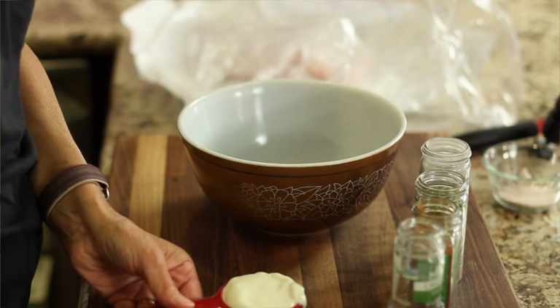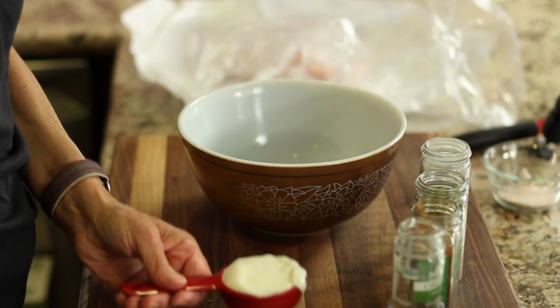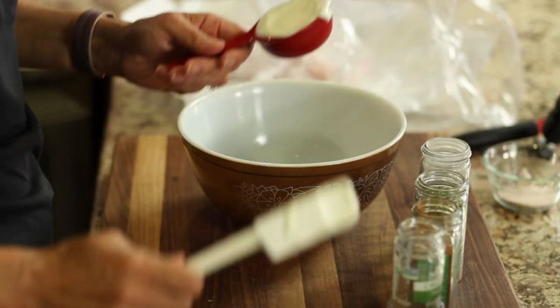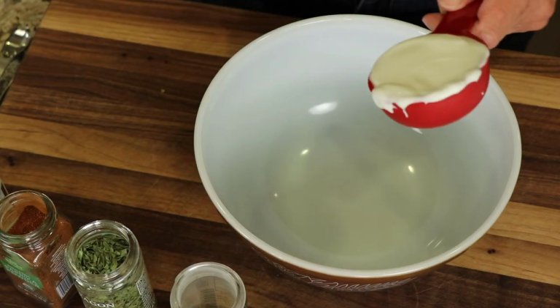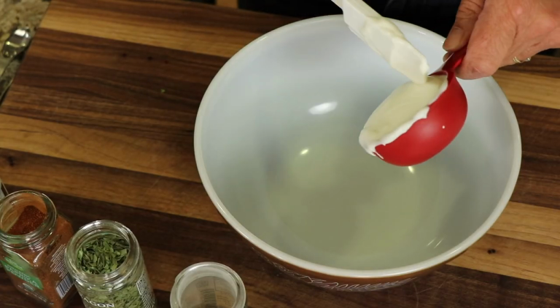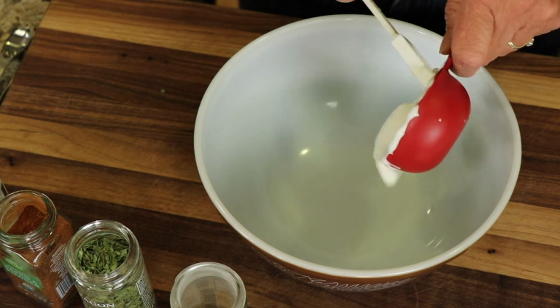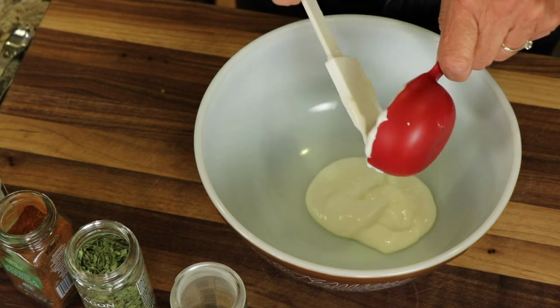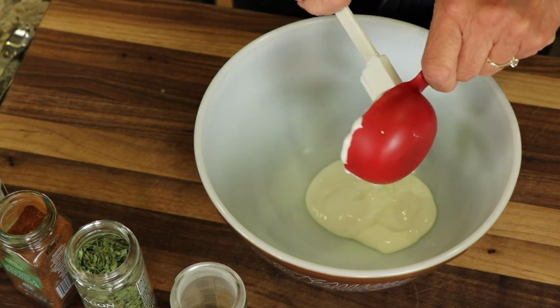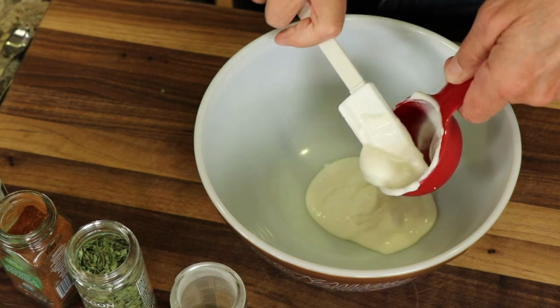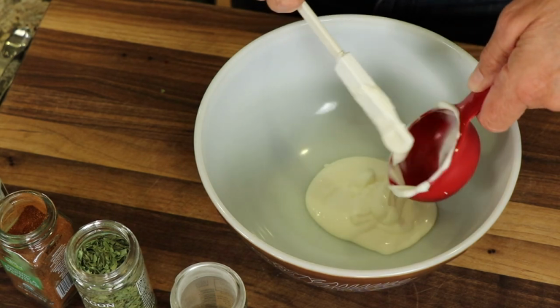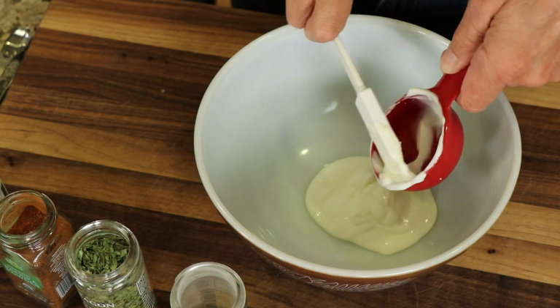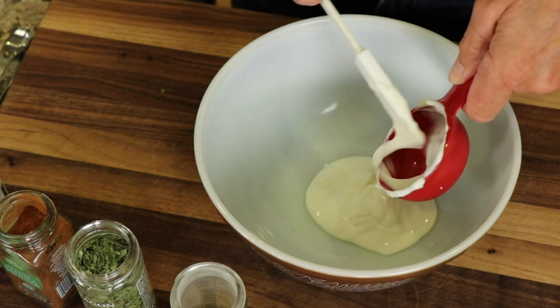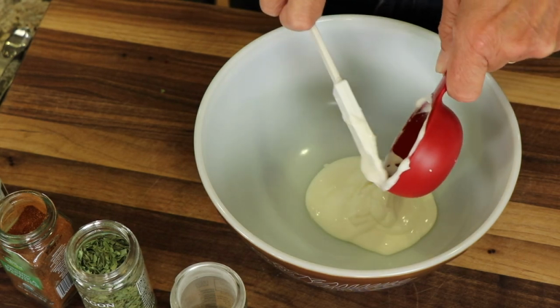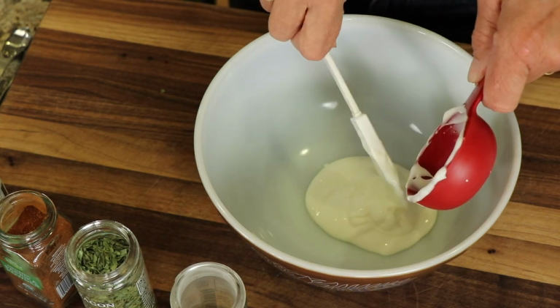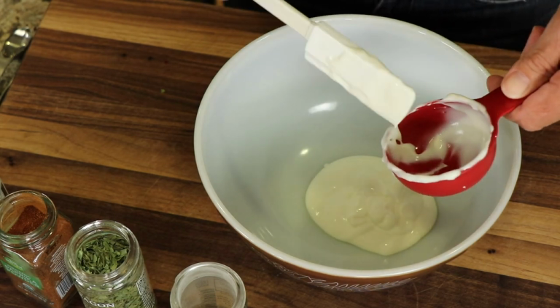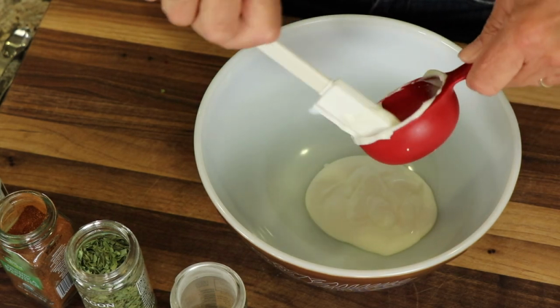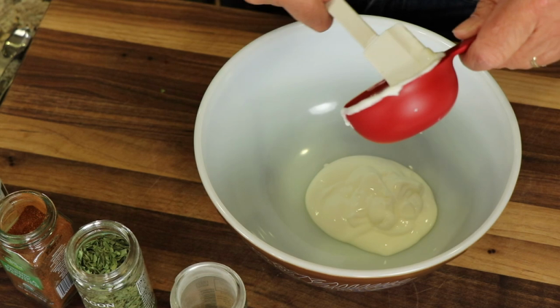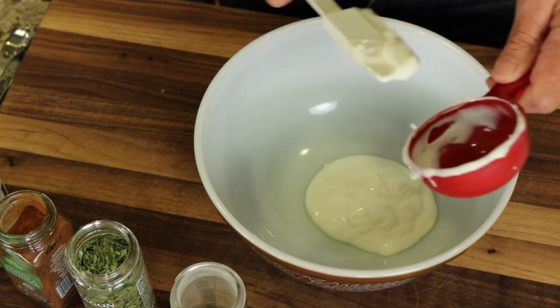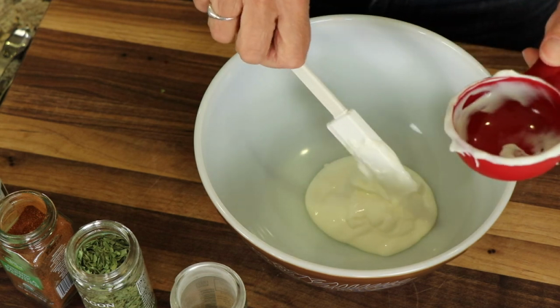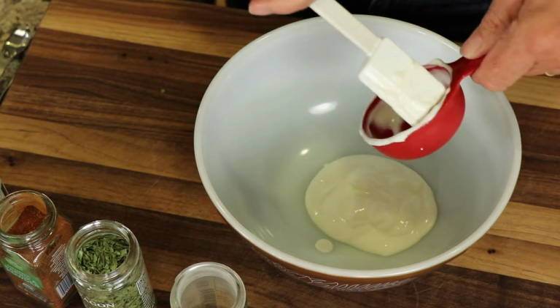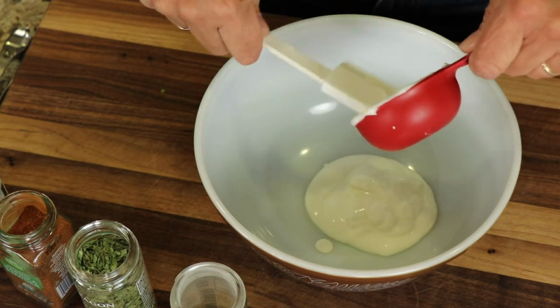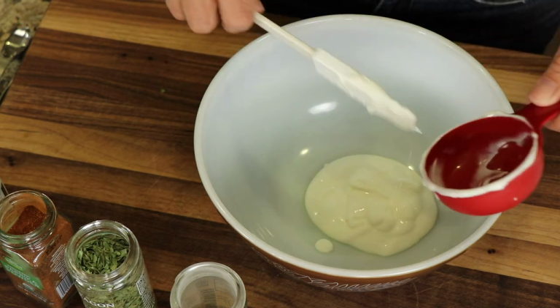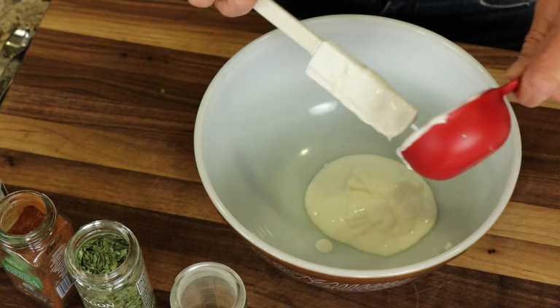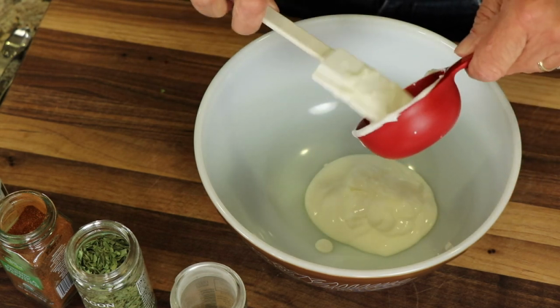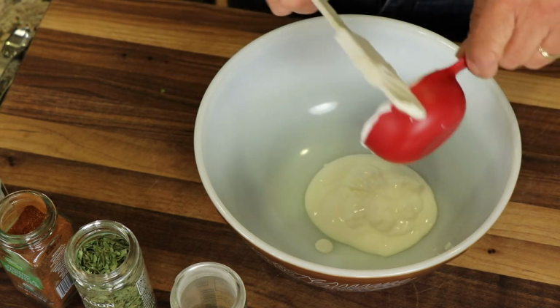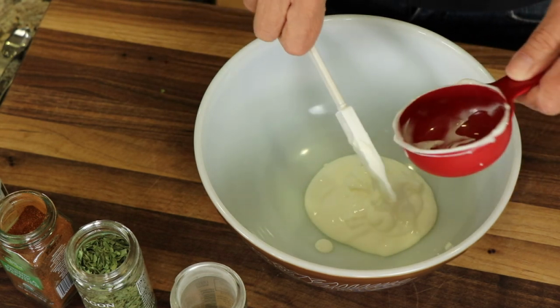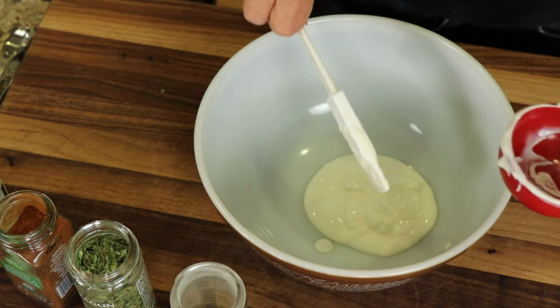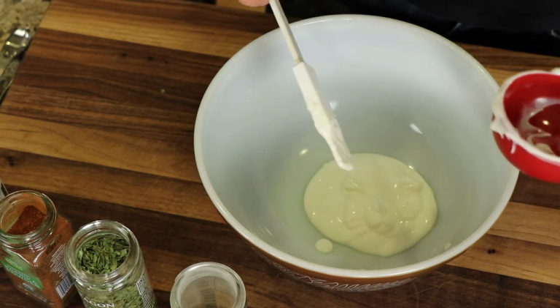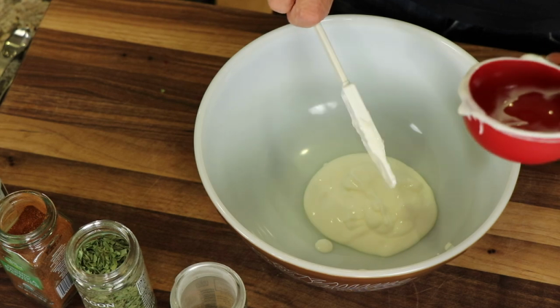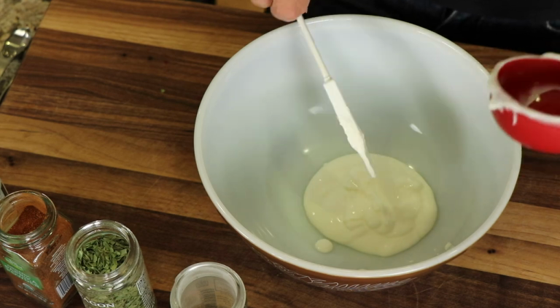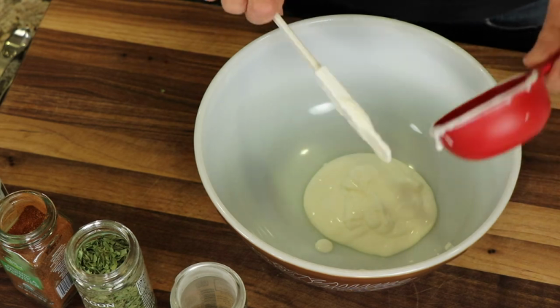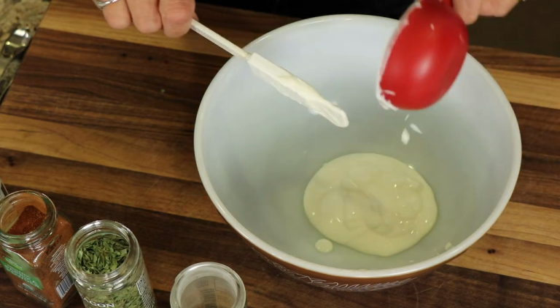We're going to start off with a marinade for the chicken because it needs to marinate for one to two hours. Longer is always better, but today we're going to do it for about an hour — that should be your minimum. So we've got some organic yogurt here.